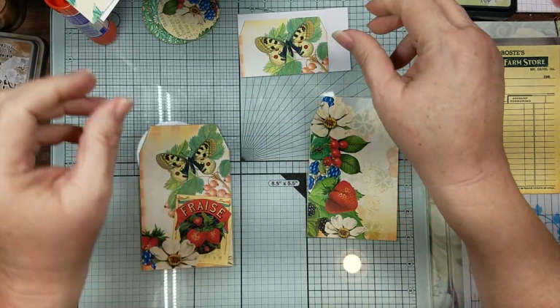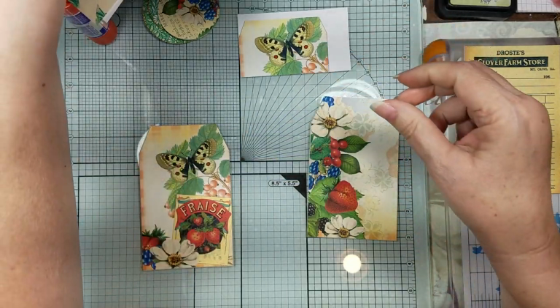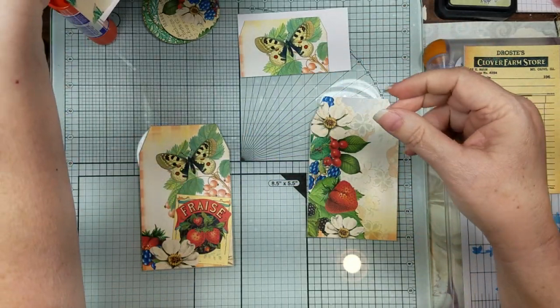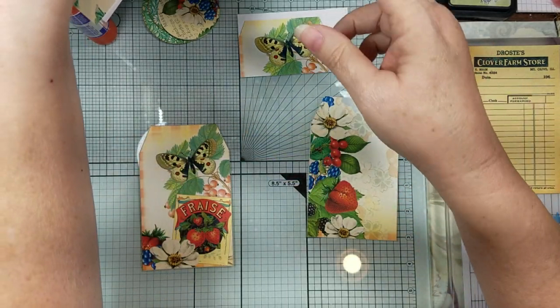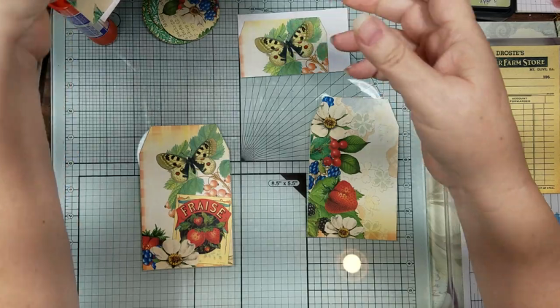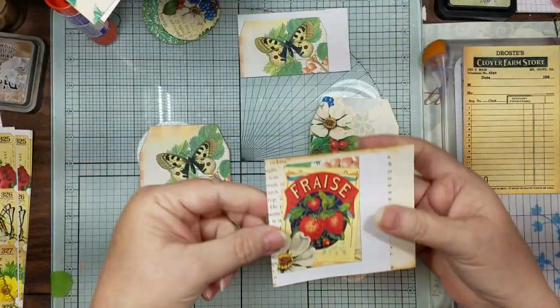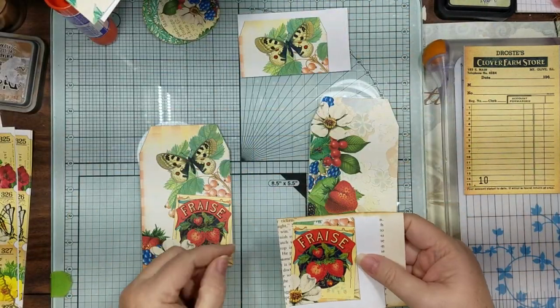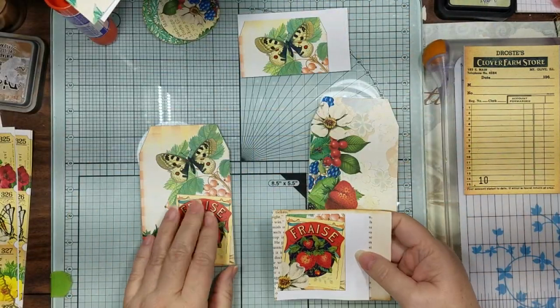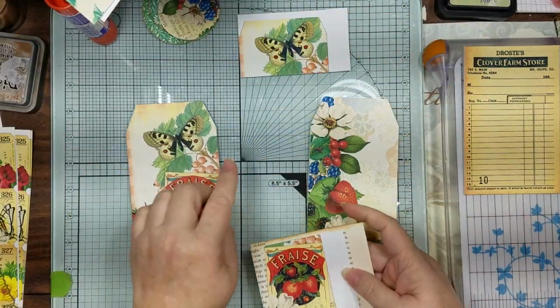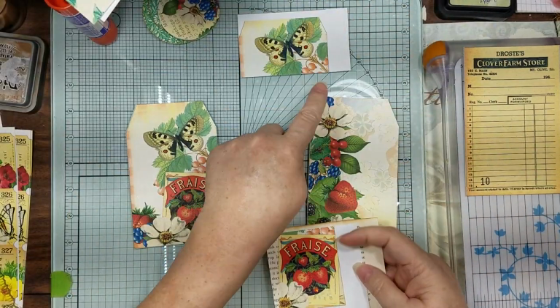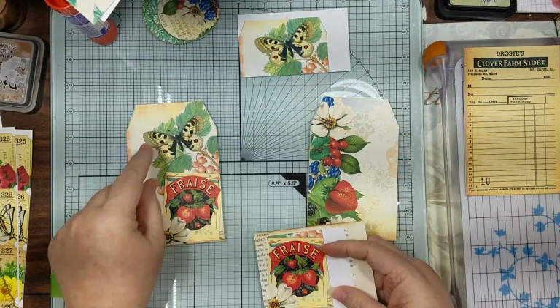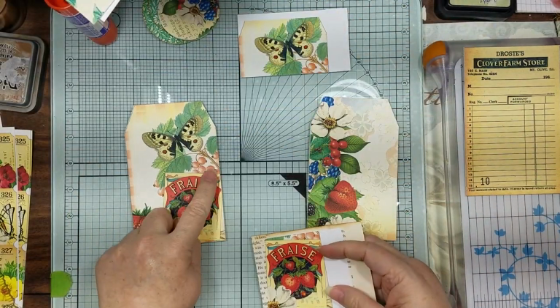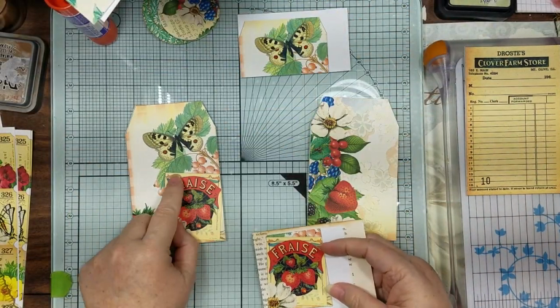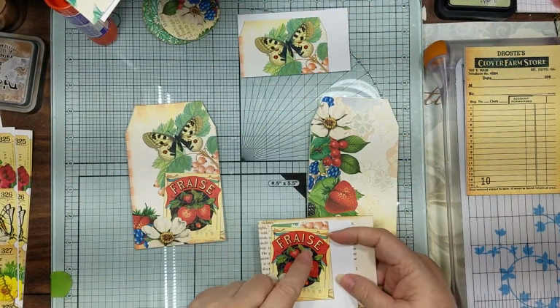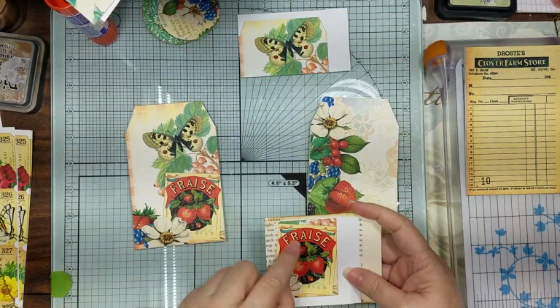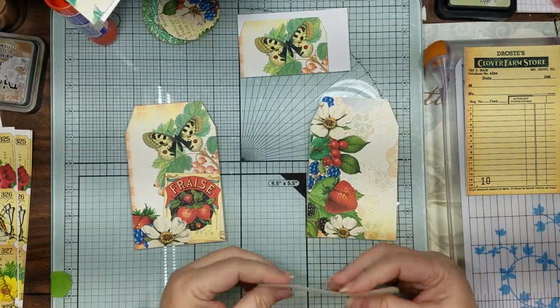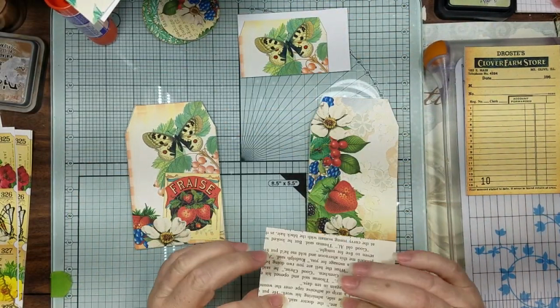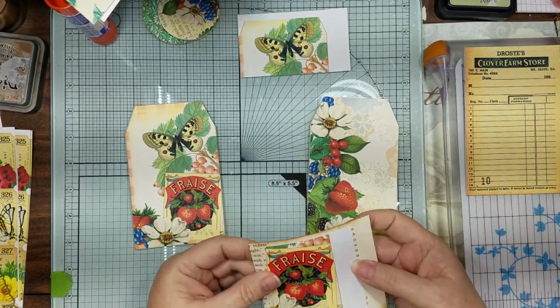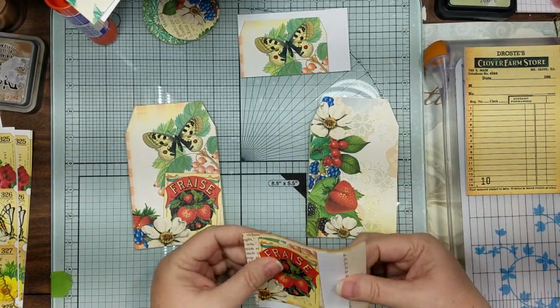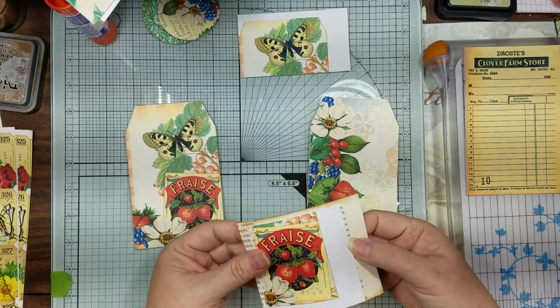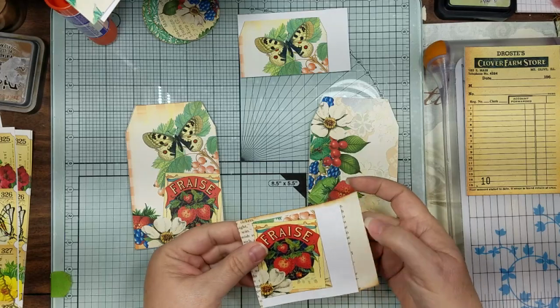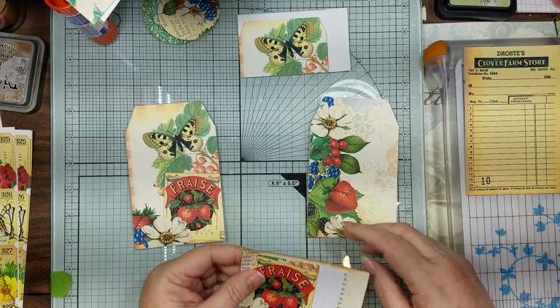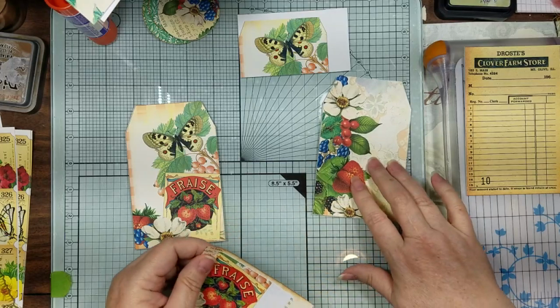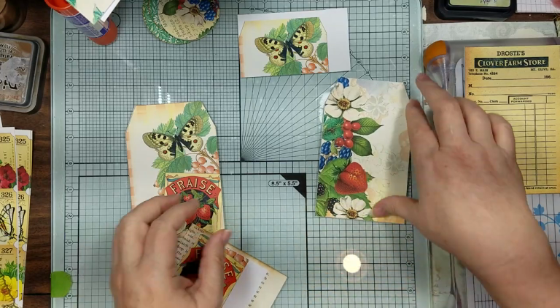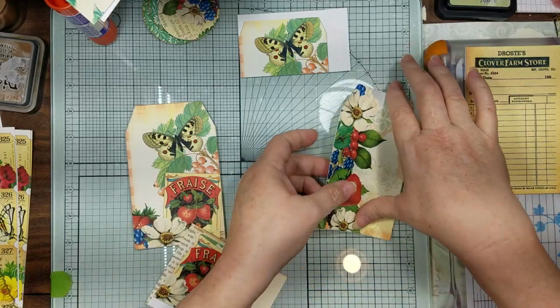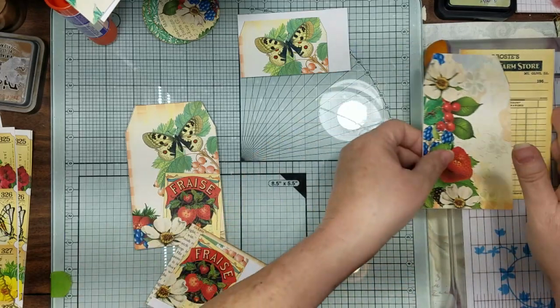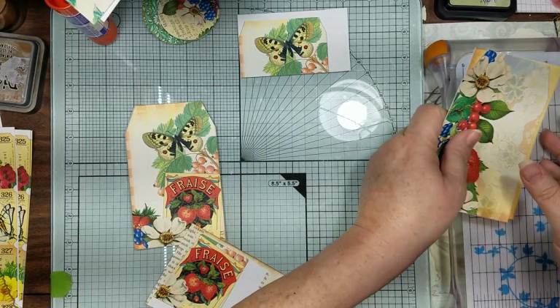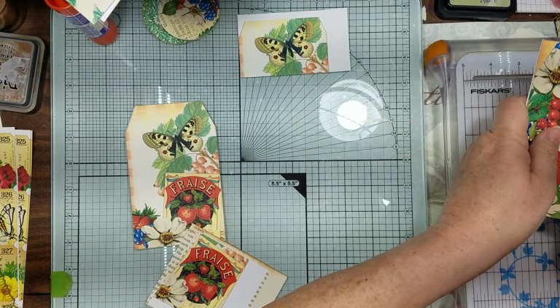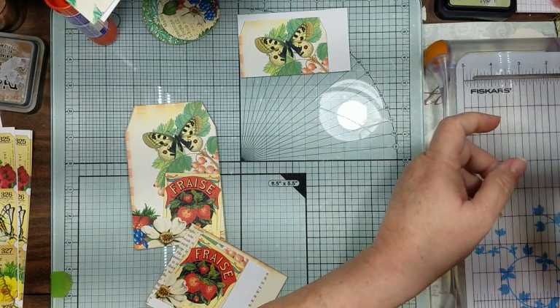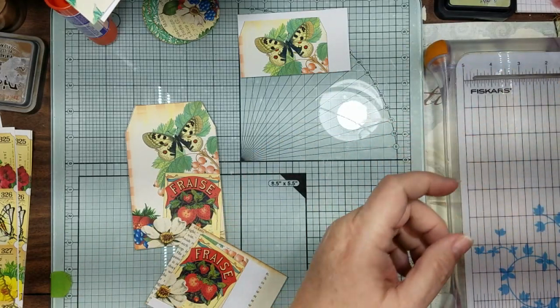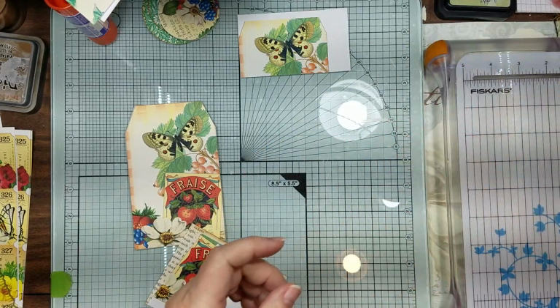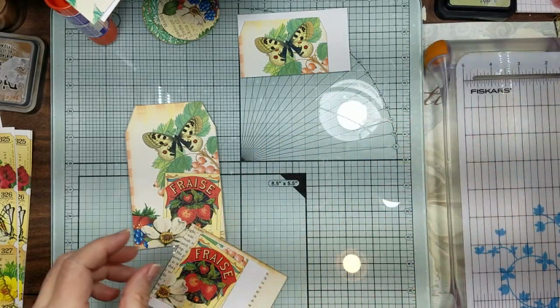I trimmed the top and backed it on some book page just to make it a little sturdier. And then I'm just going to trim around here because we're going to do like a little overlay pocket on our tag.